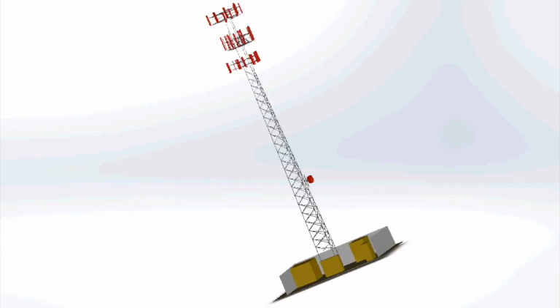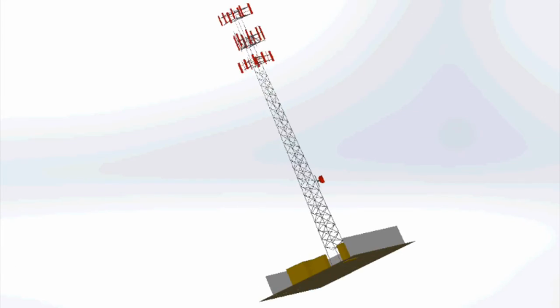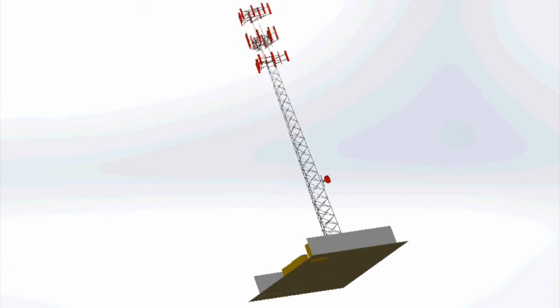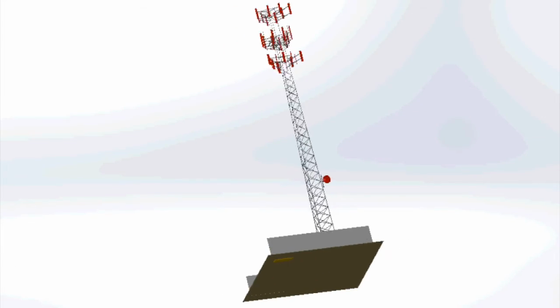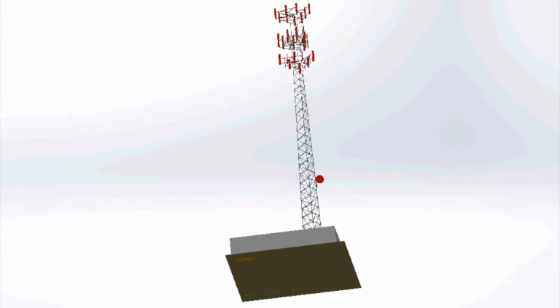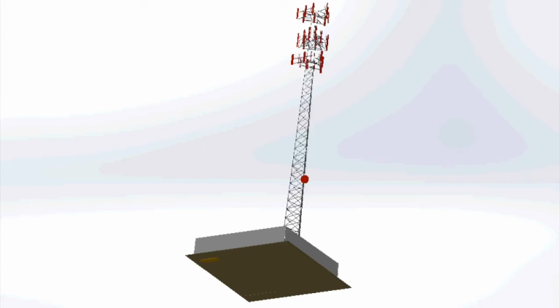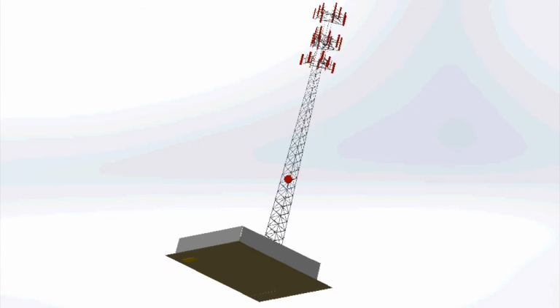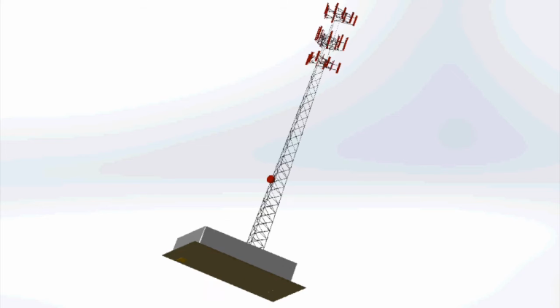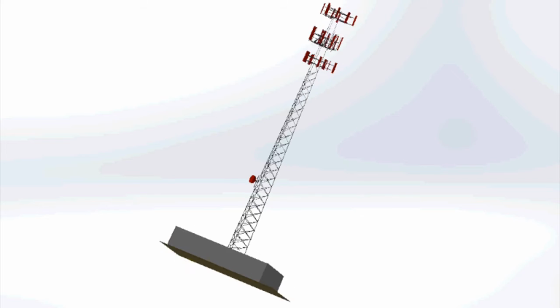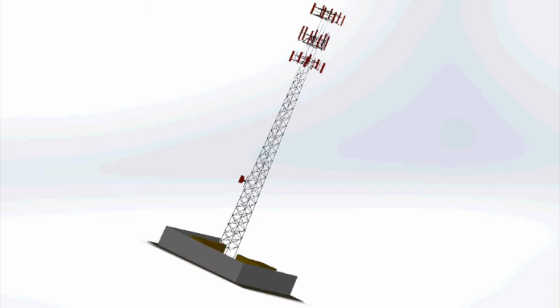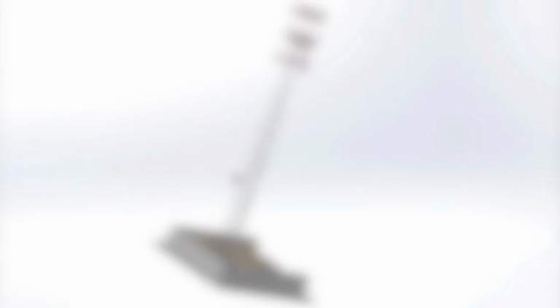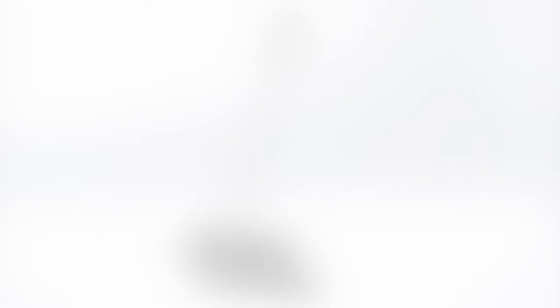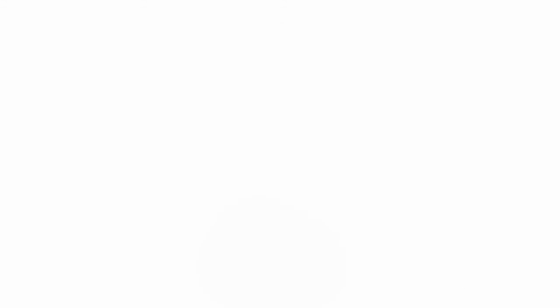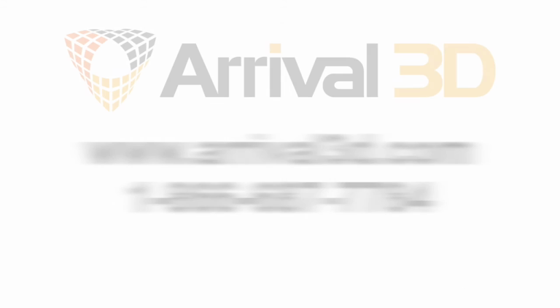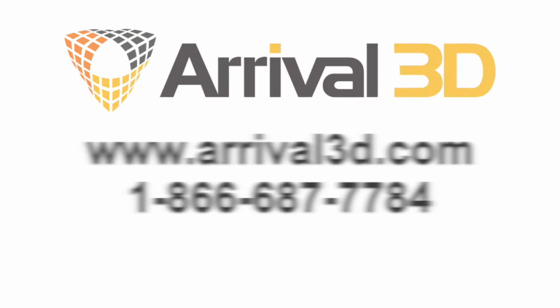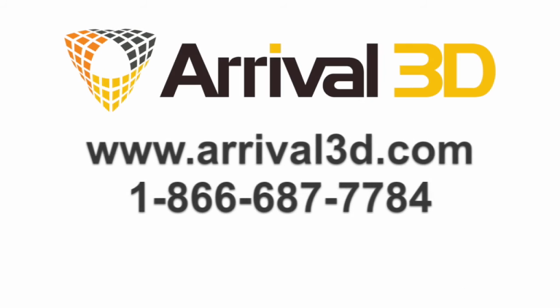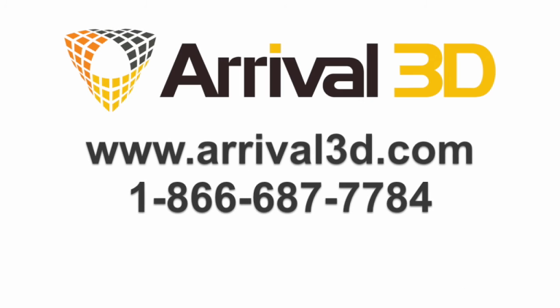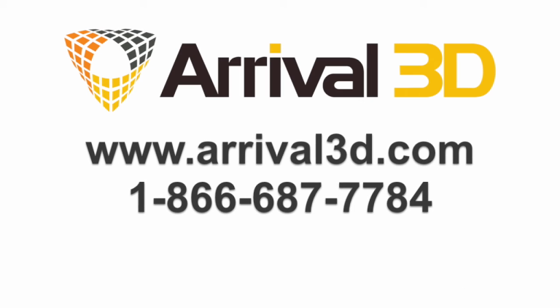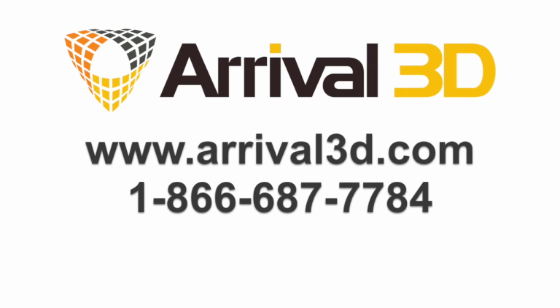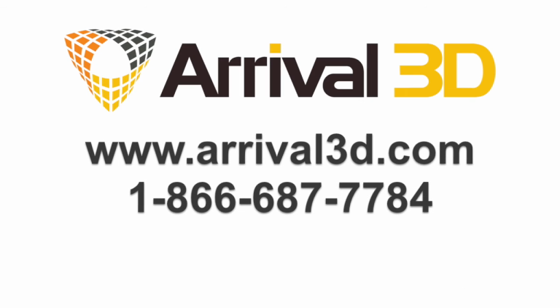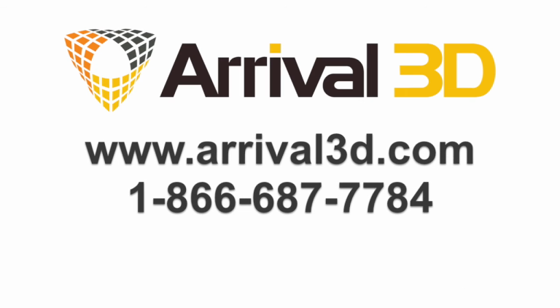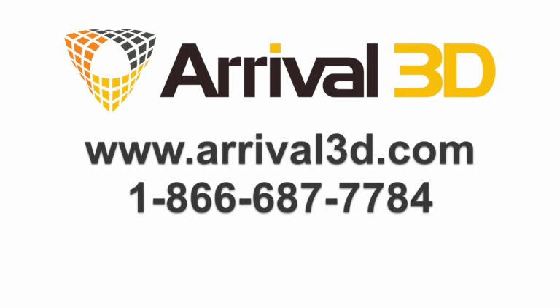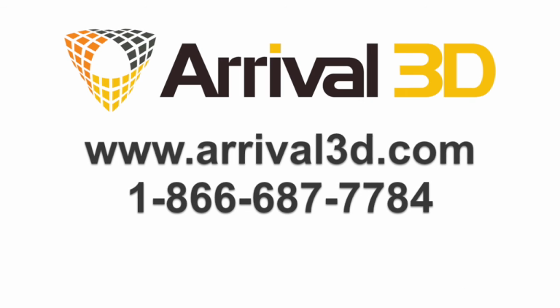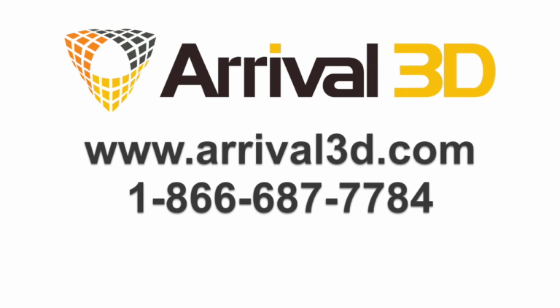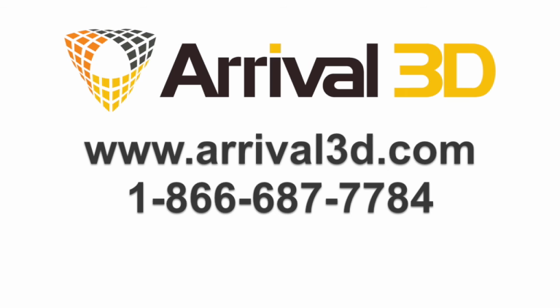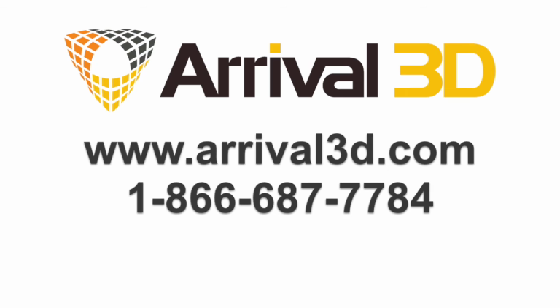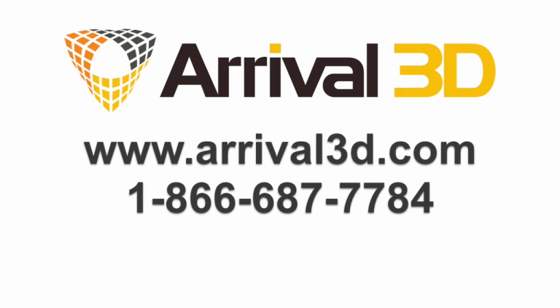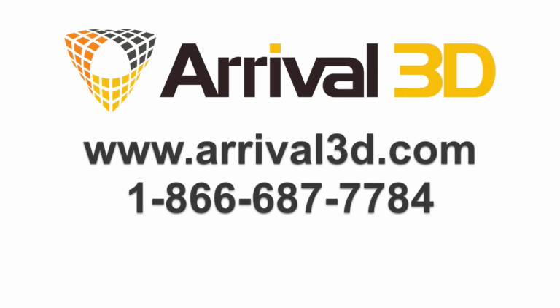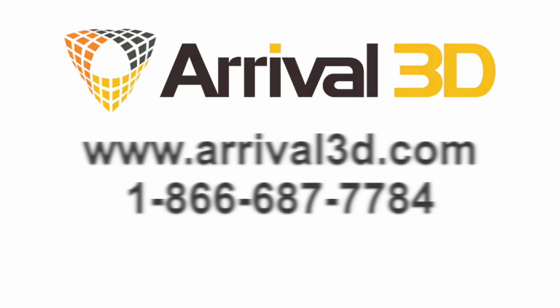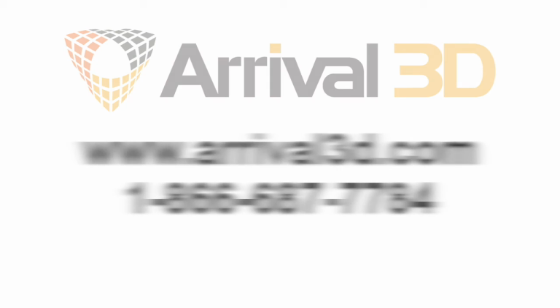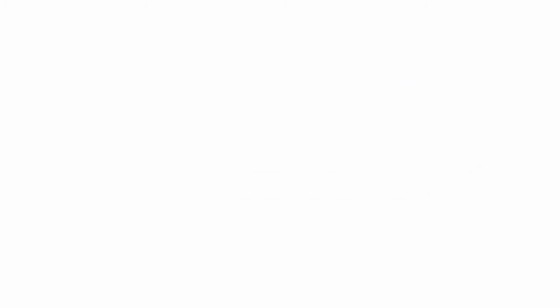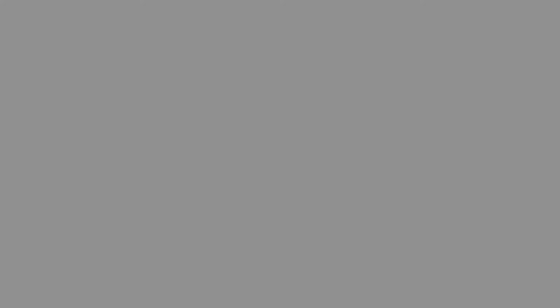If you'd like to find out more about this quick, safe and accurate way to capture cell tower inventory, go to our website or call us today.